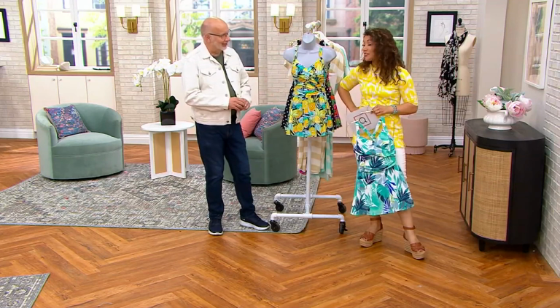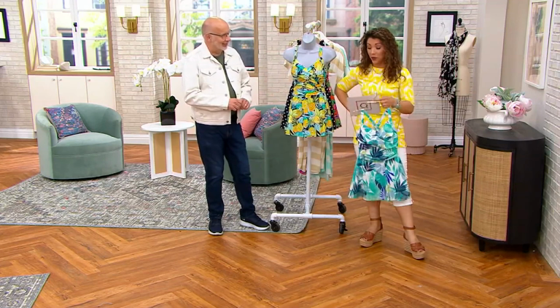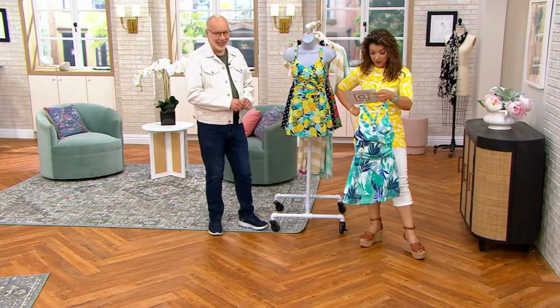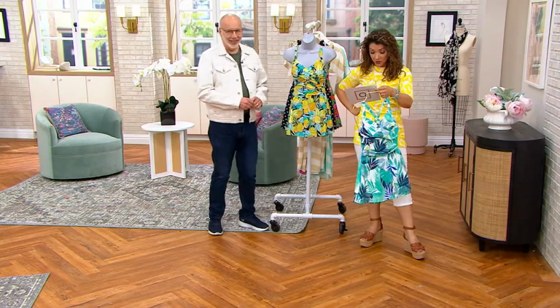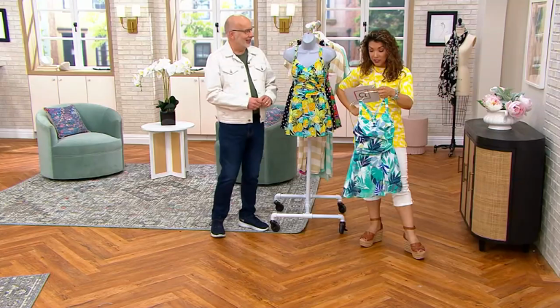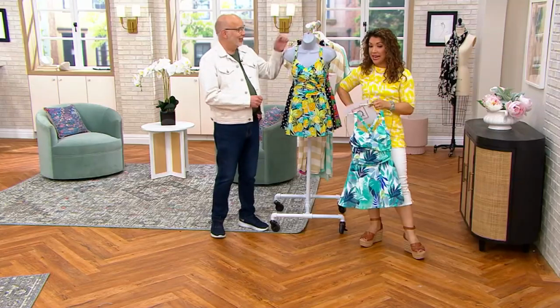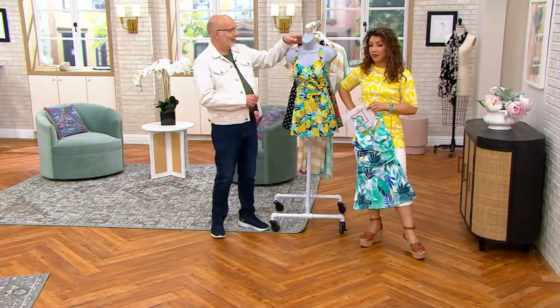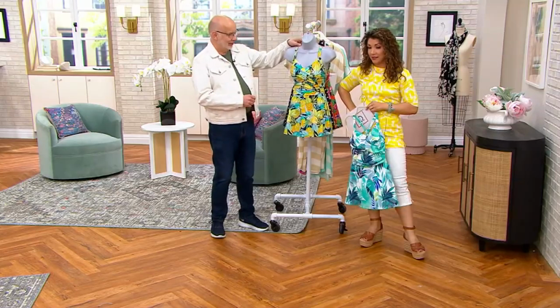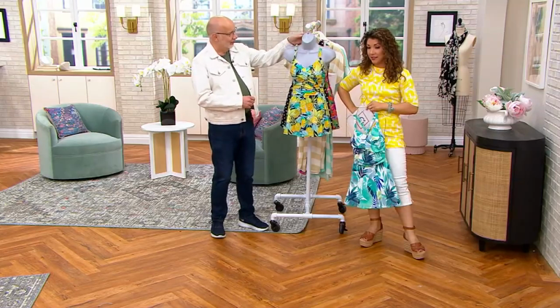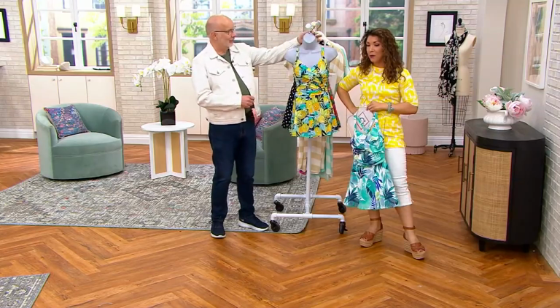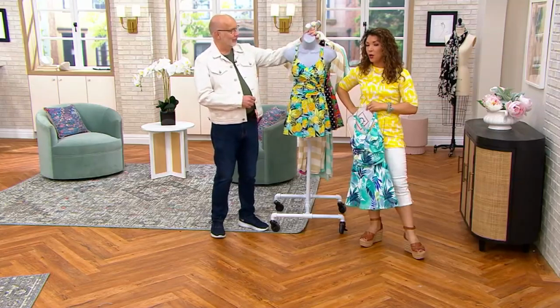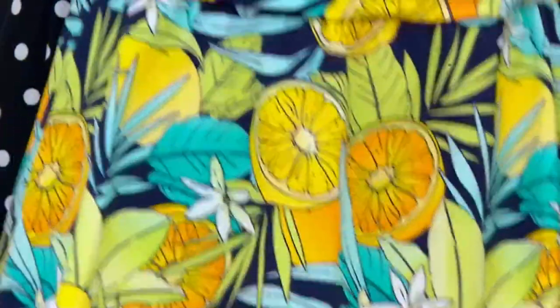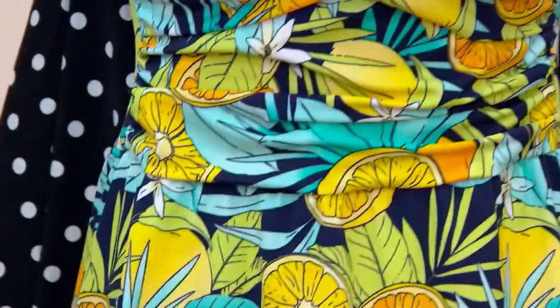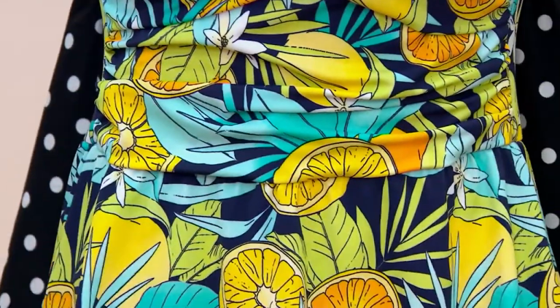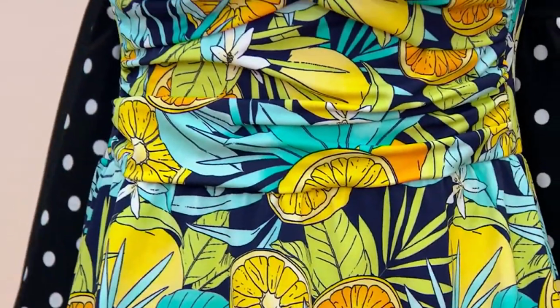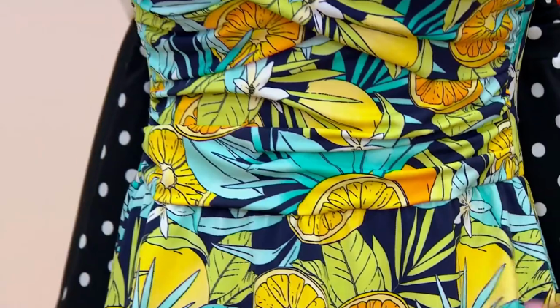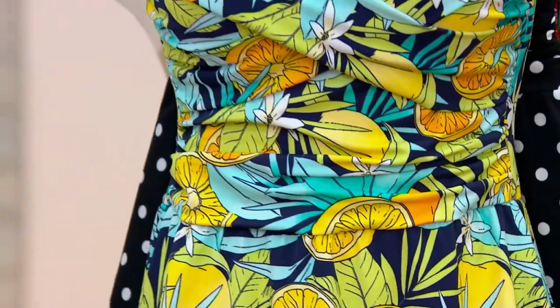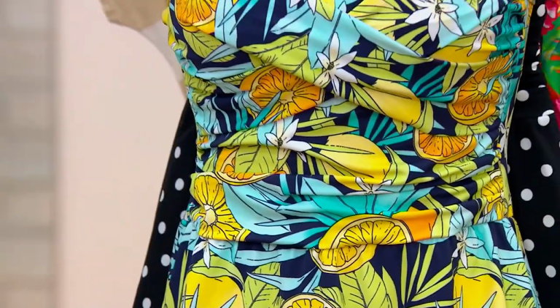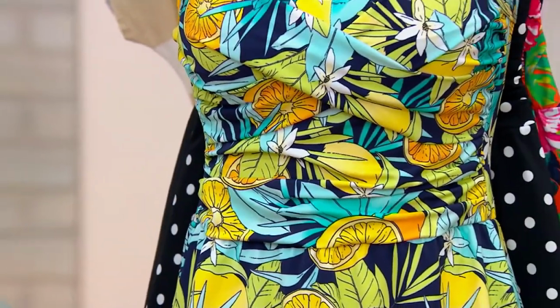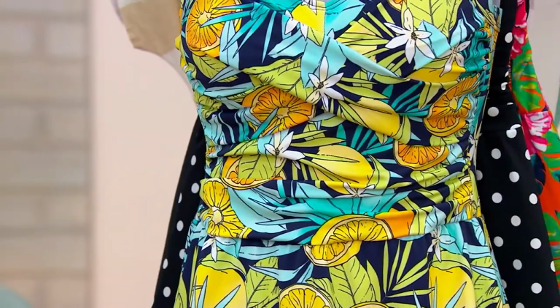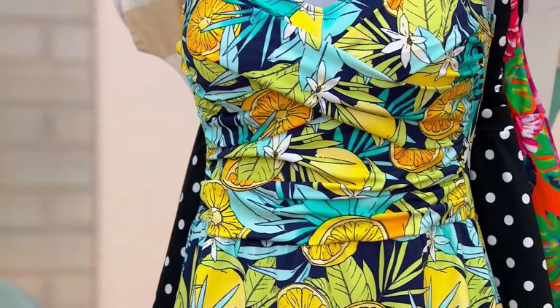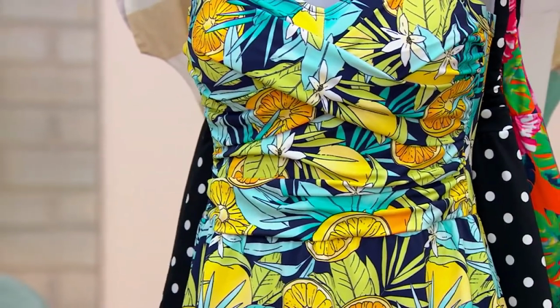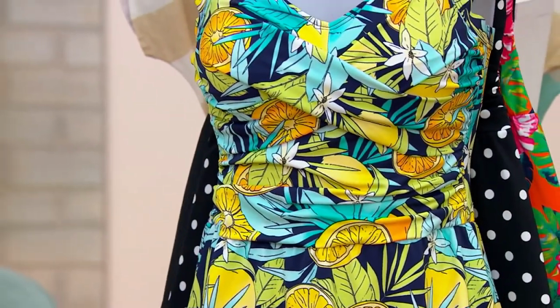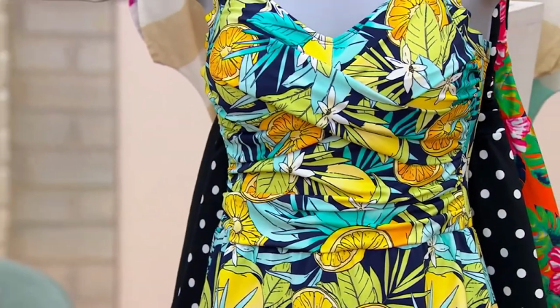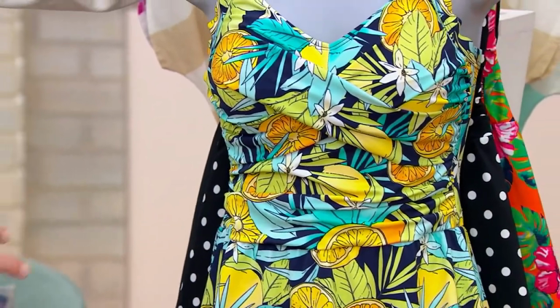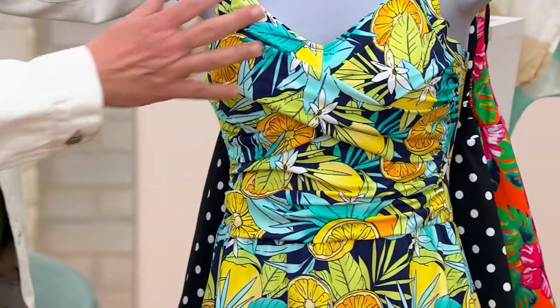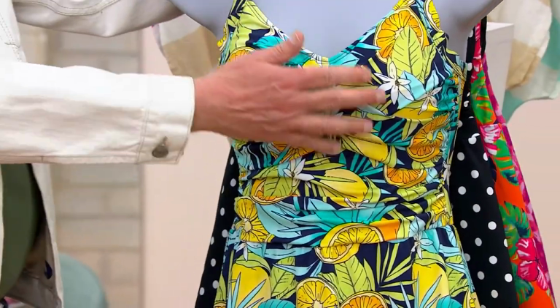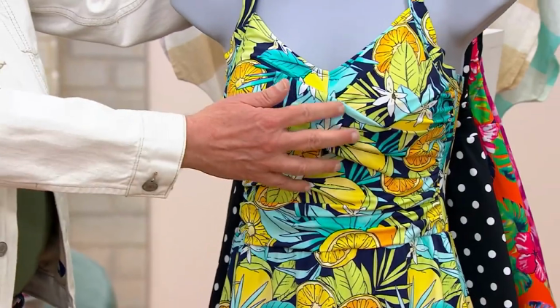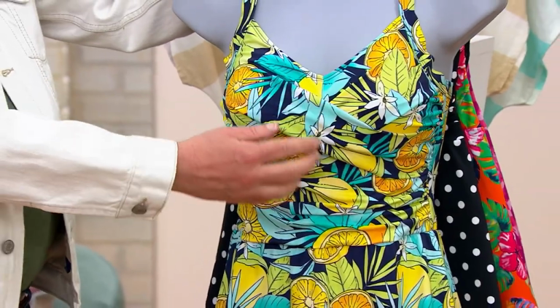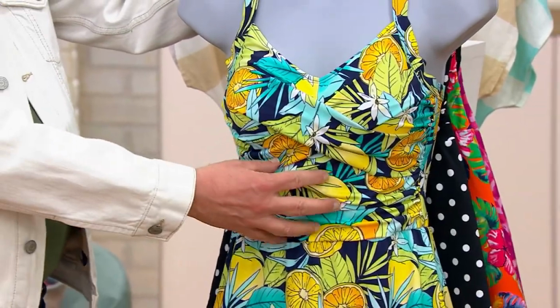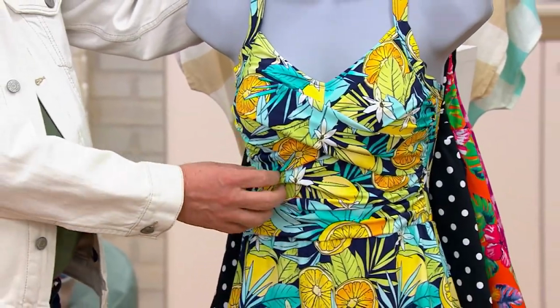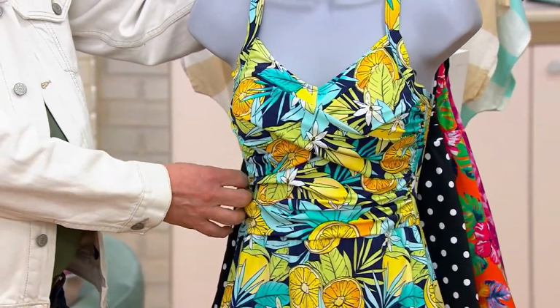This is so precious. This one is your navy lemons — how adorable. There's also some floral as well as your greenery. I love that it's playful. Look at all that beautiful draping and ruching detail.